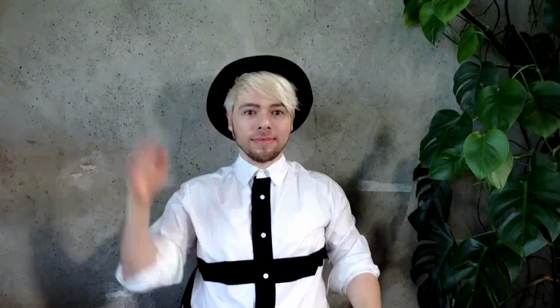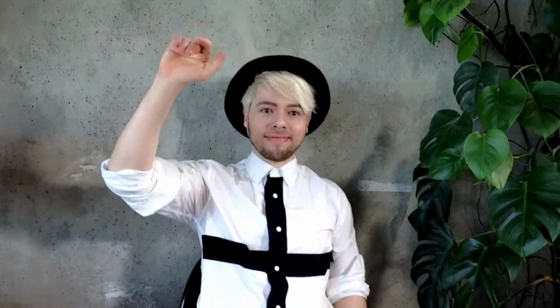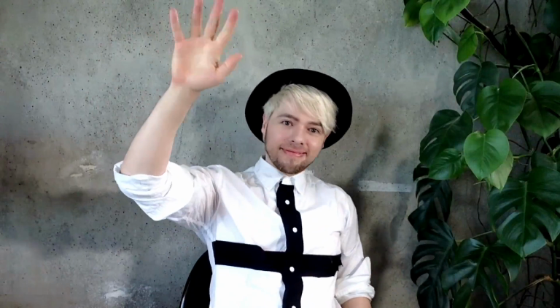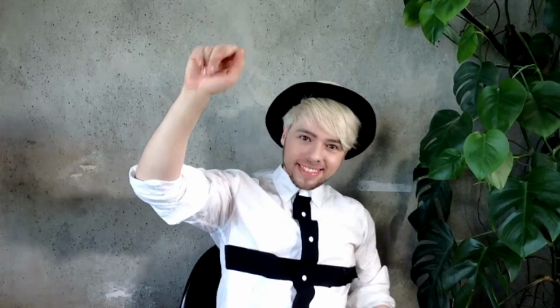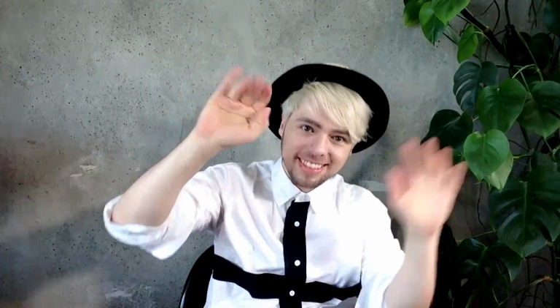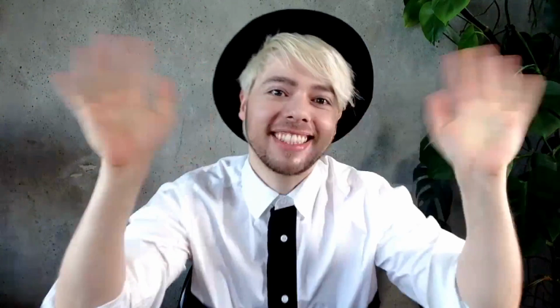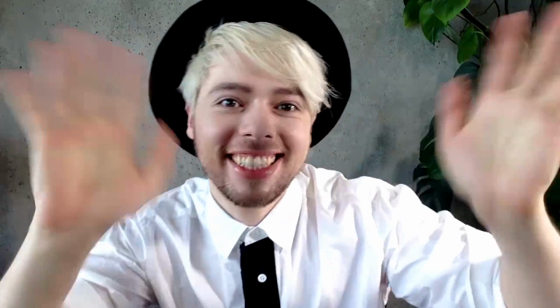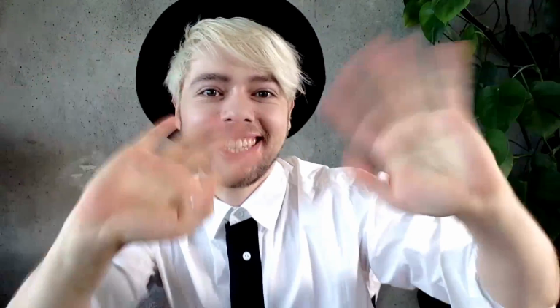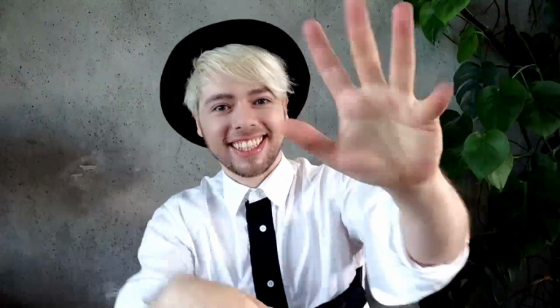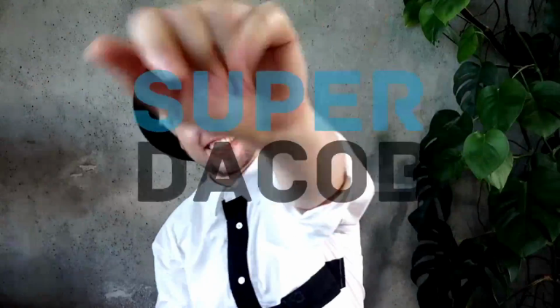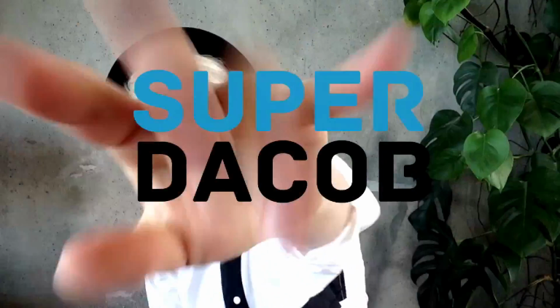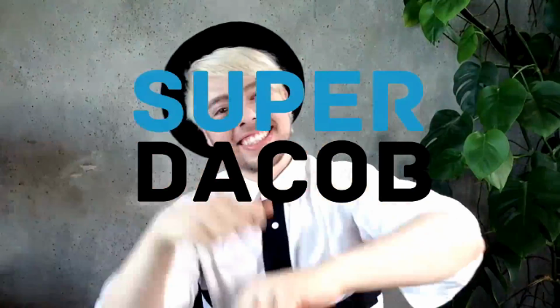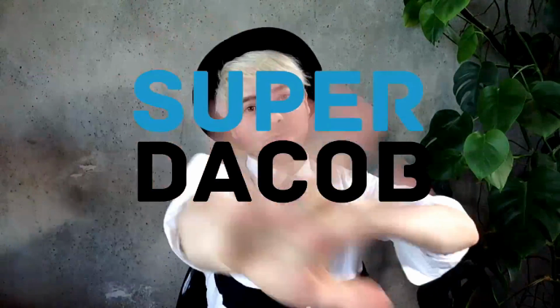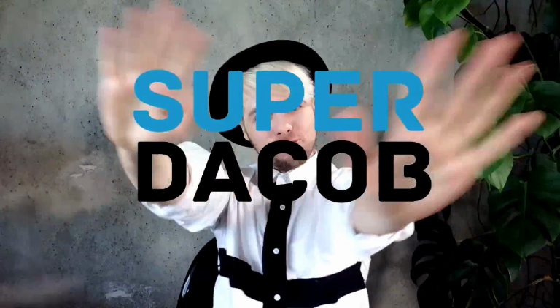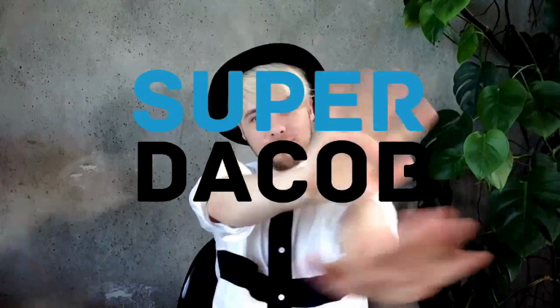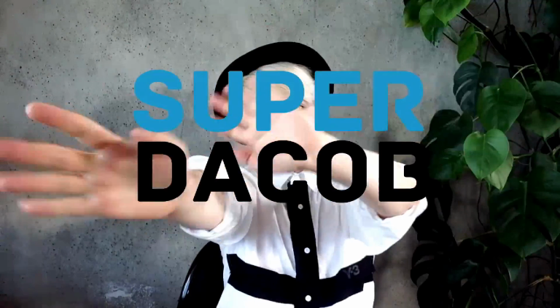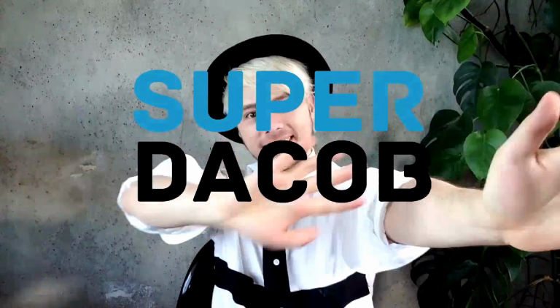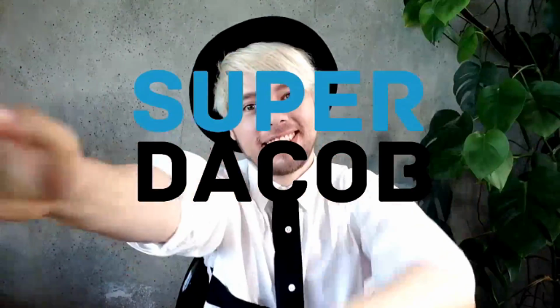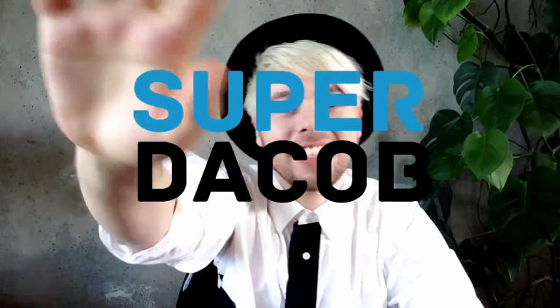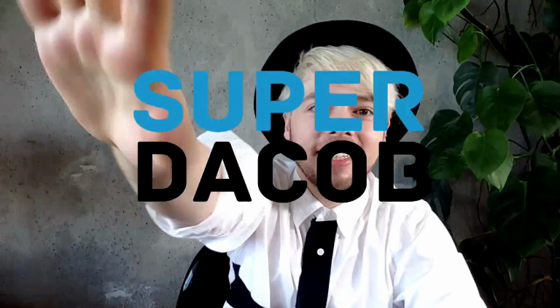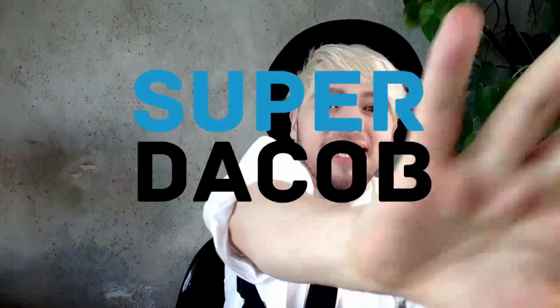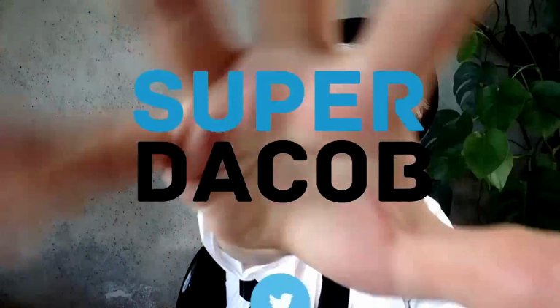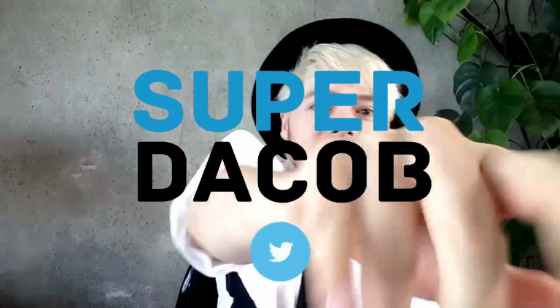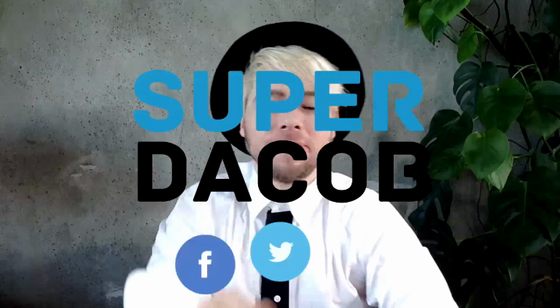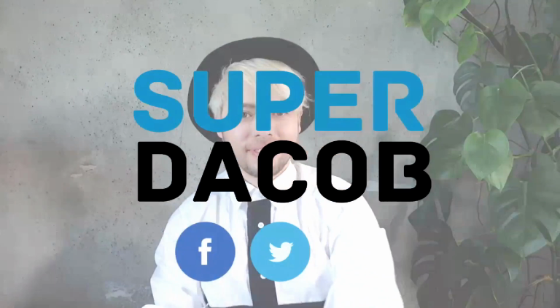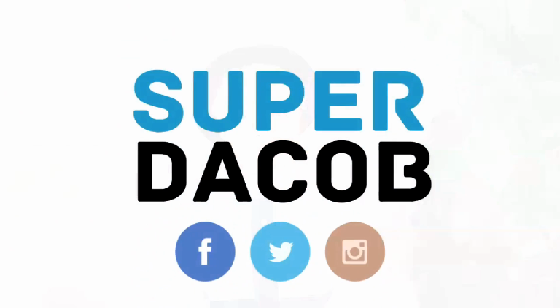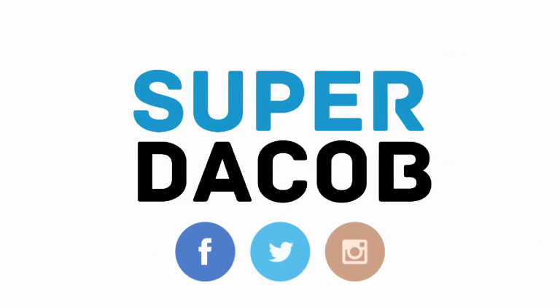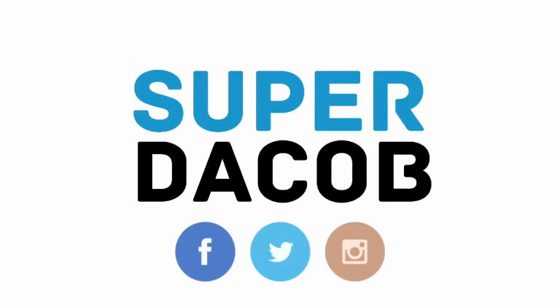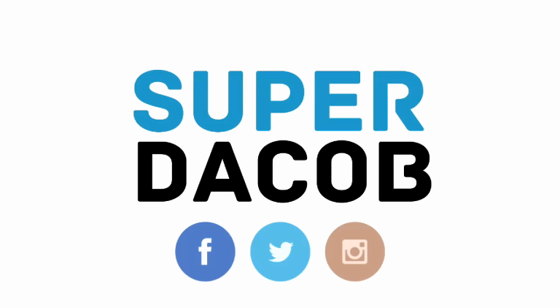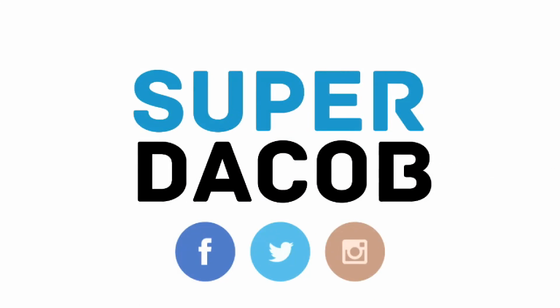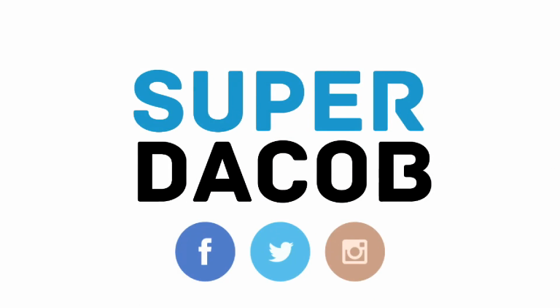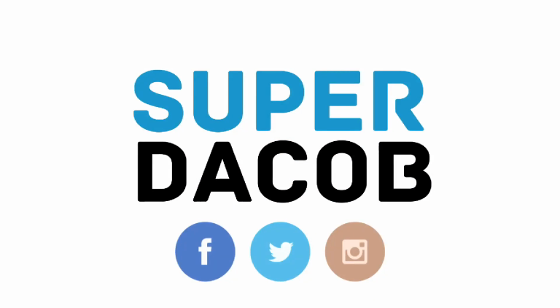Hey guys, I hope you enjoyed my video. And if you haven't already, don't forget to subscribe to my channel and check out some of my other videos. I'm also on Twitter, Facebook, and Instagram — so come on over guys and join the fun.